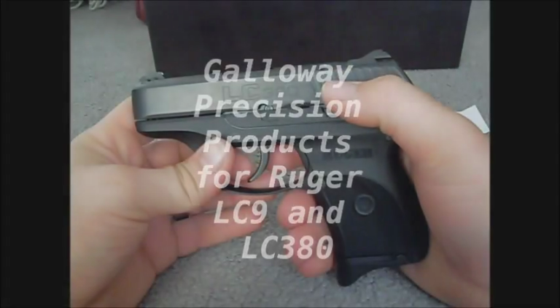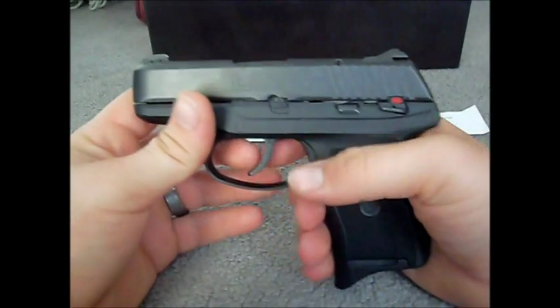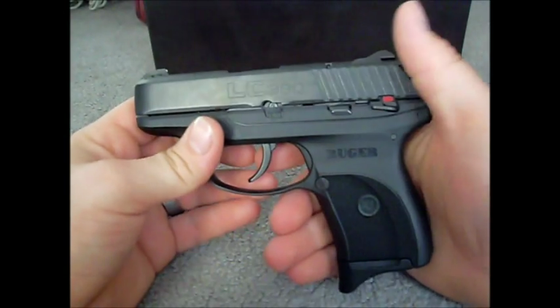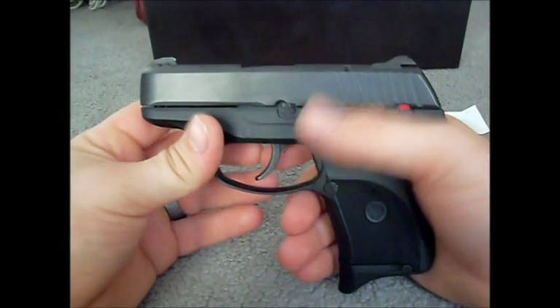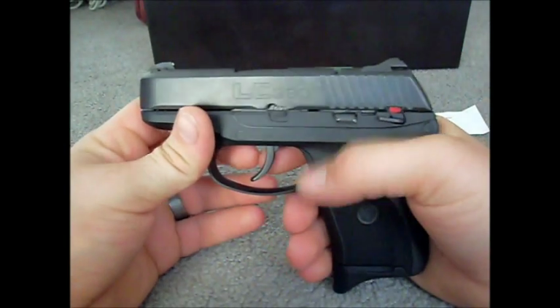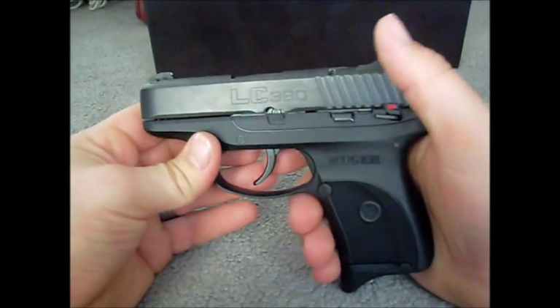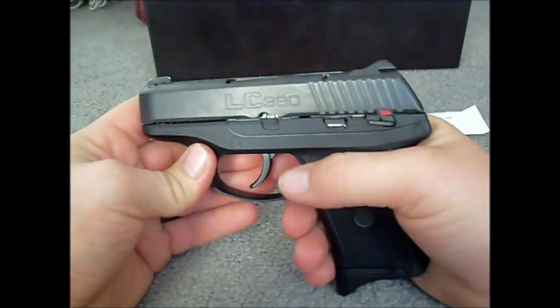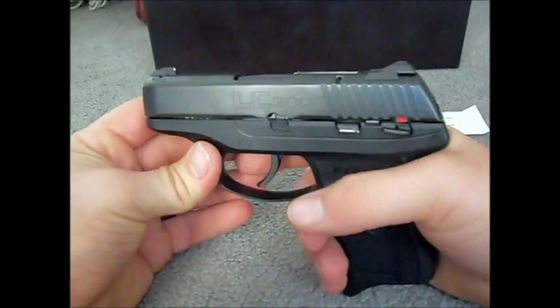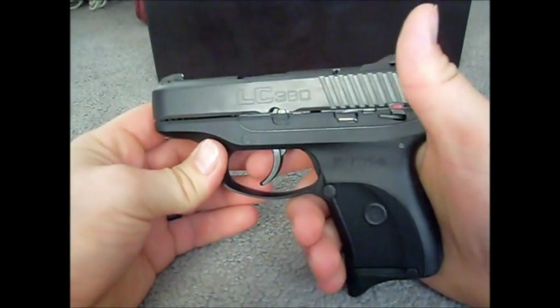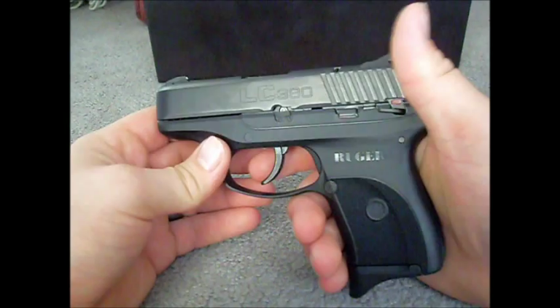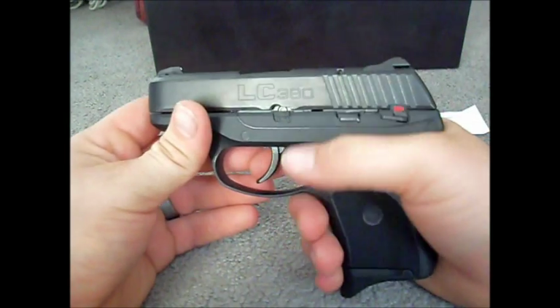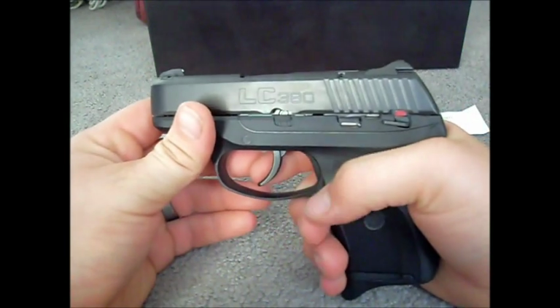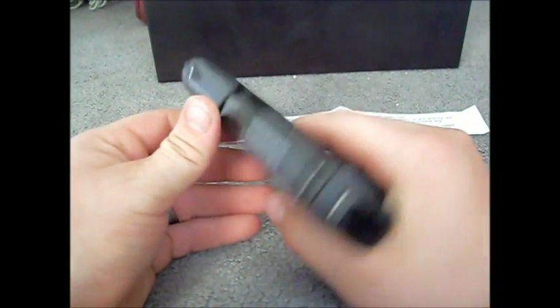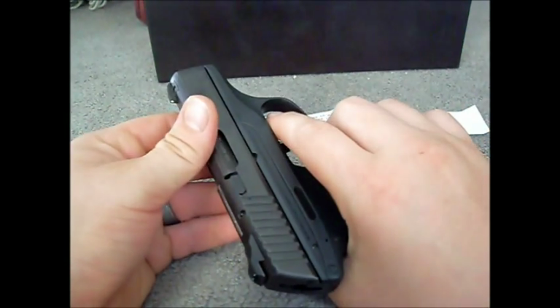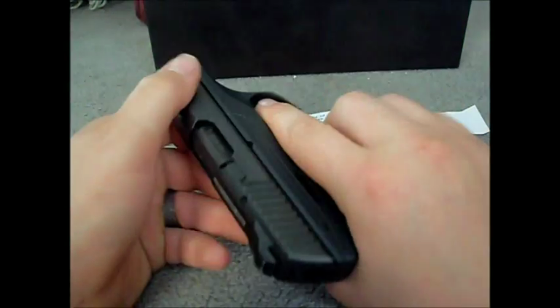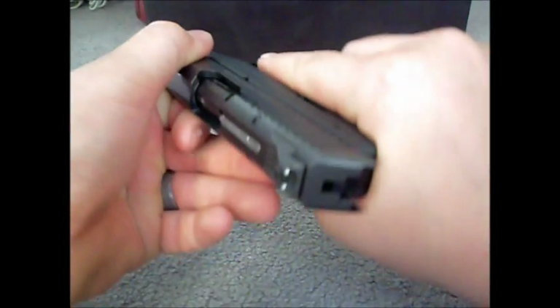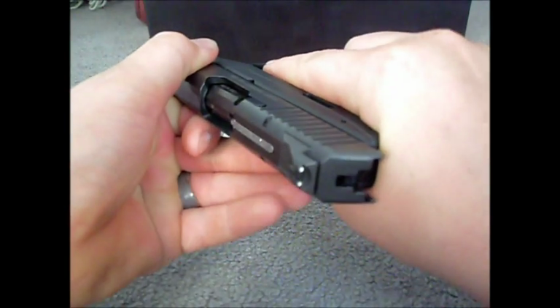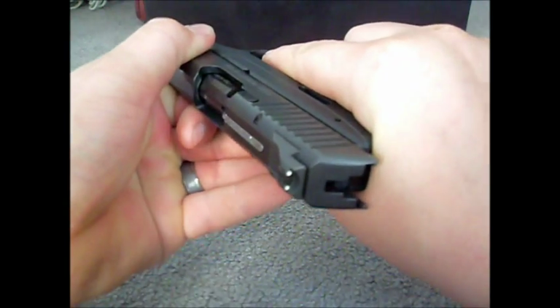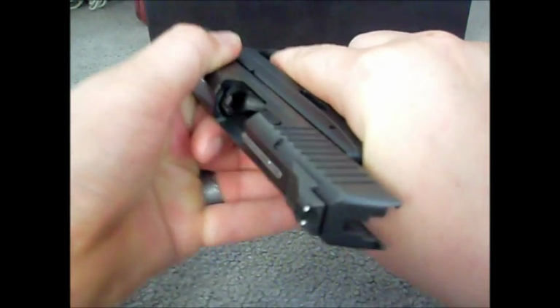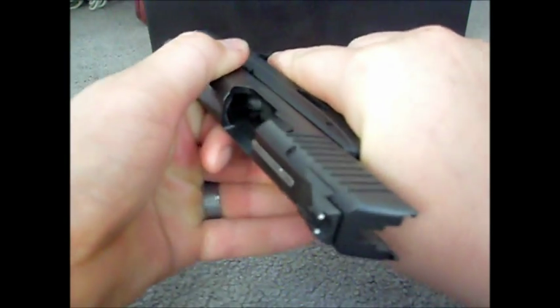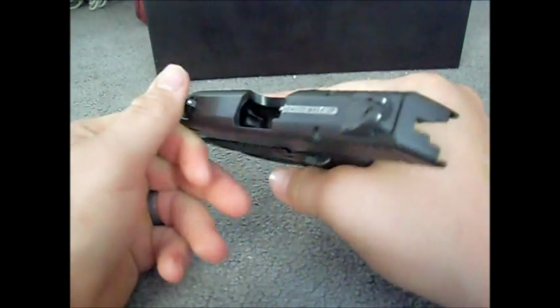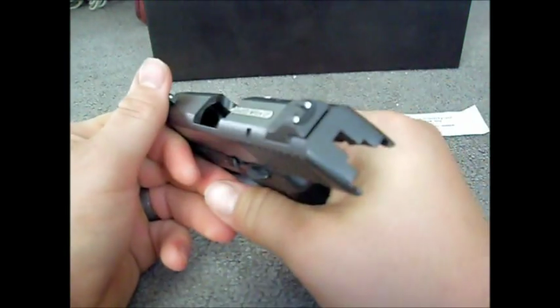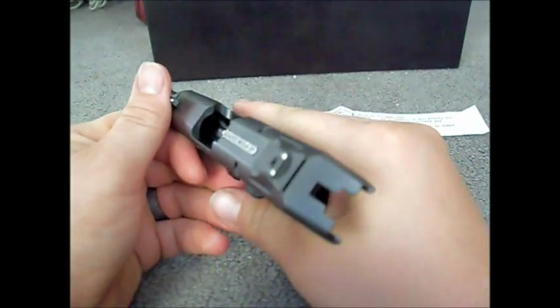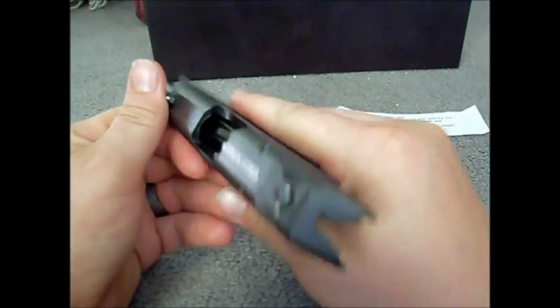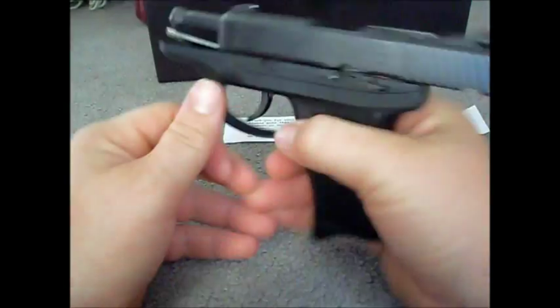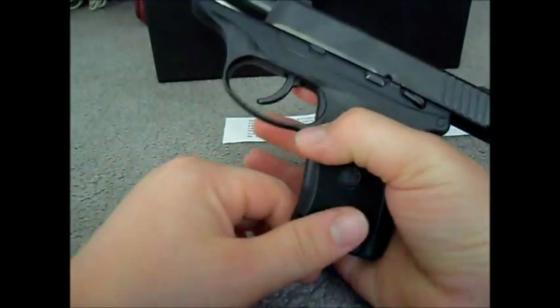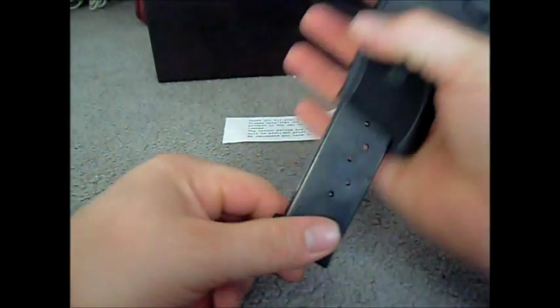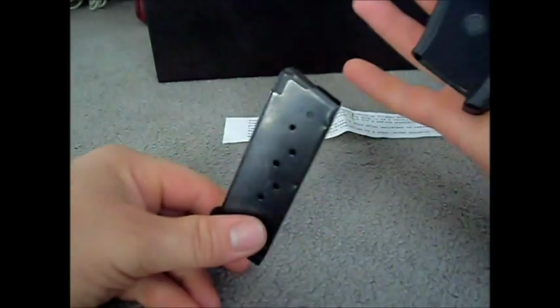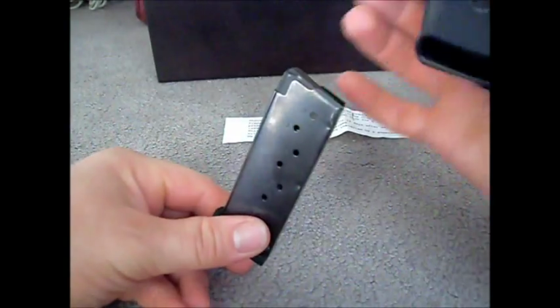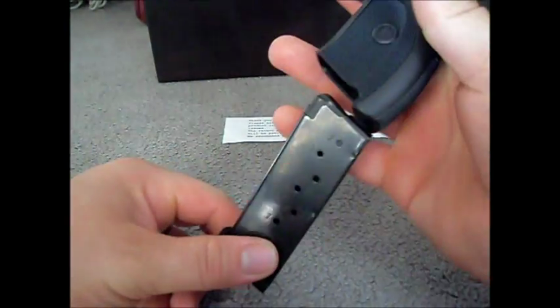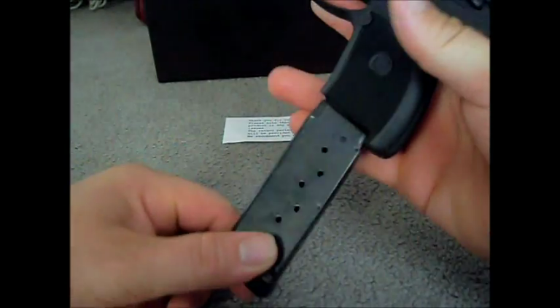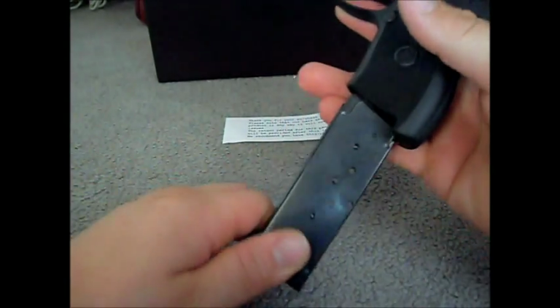This is 48 Conkli, and this is my LC380. Just to show that it's clear — the chamber is empty, and the magazine is empty as well.